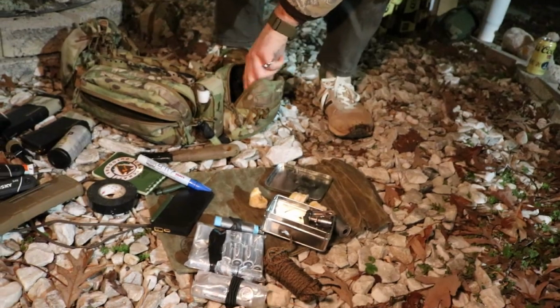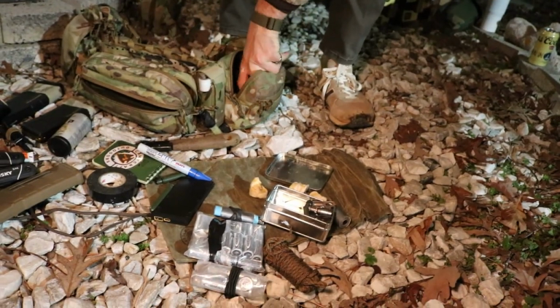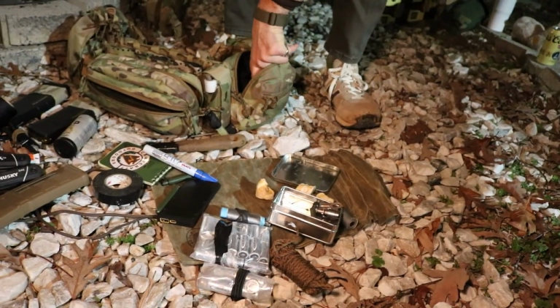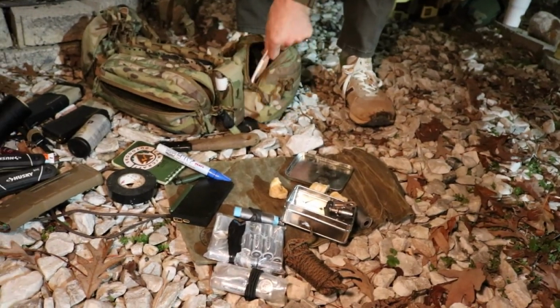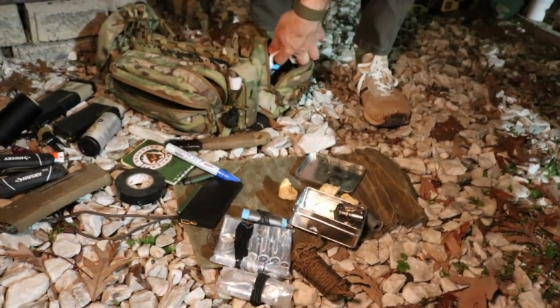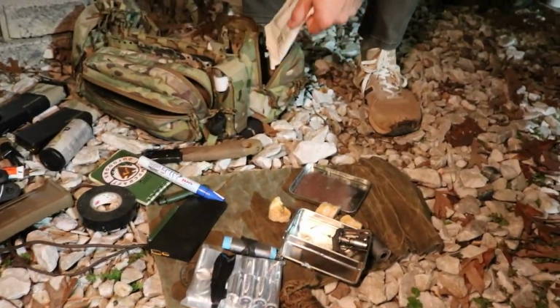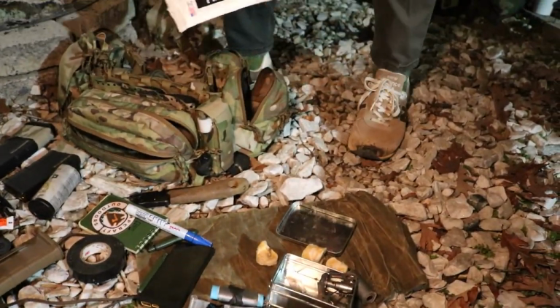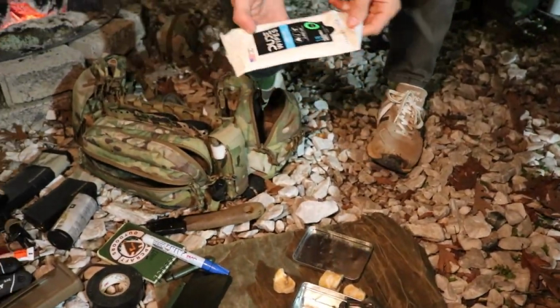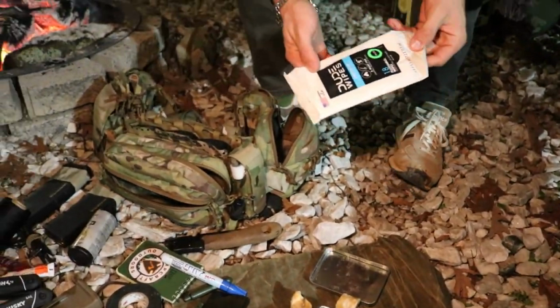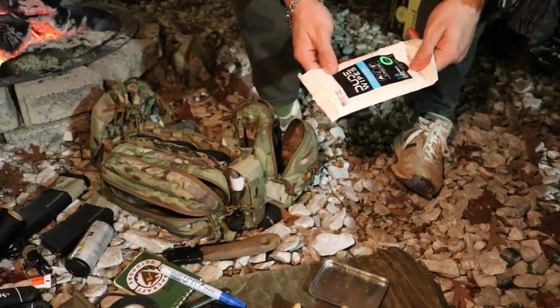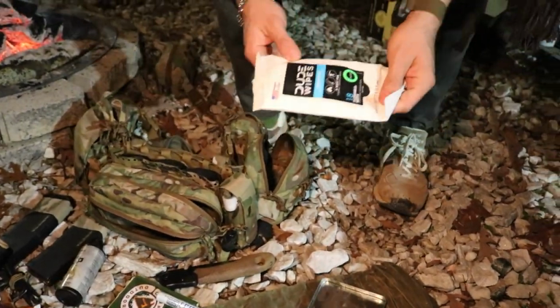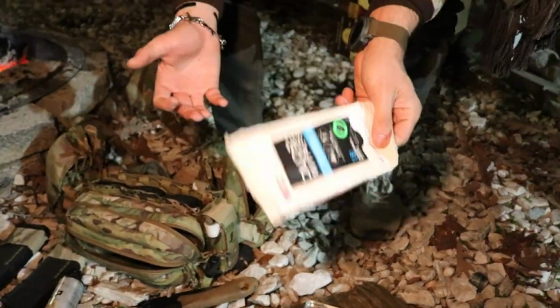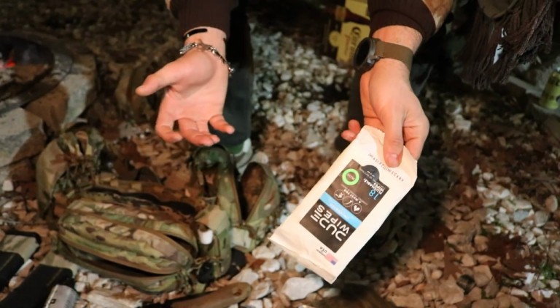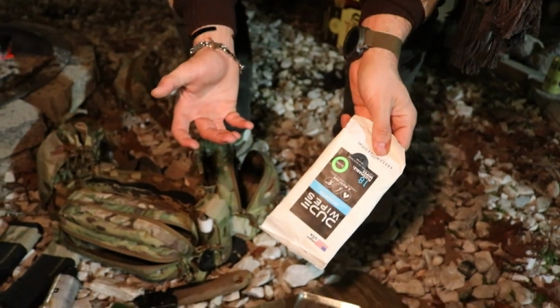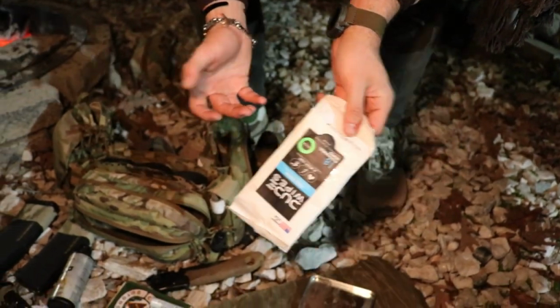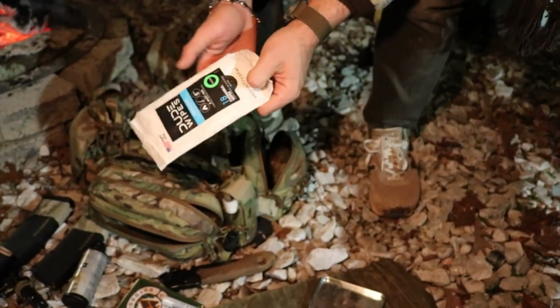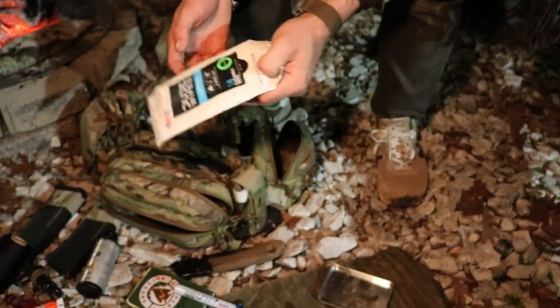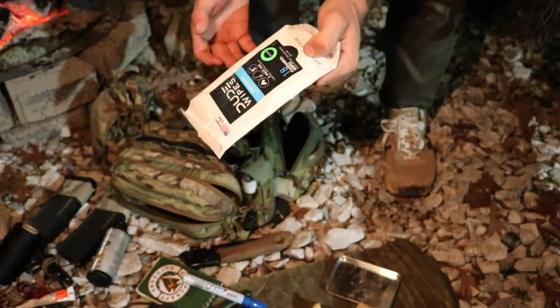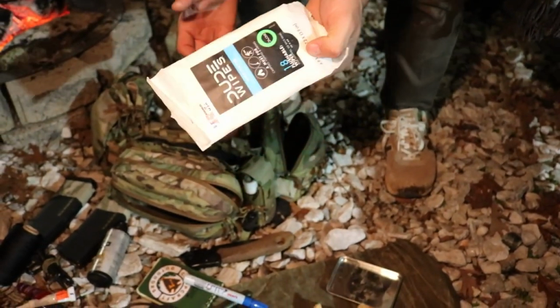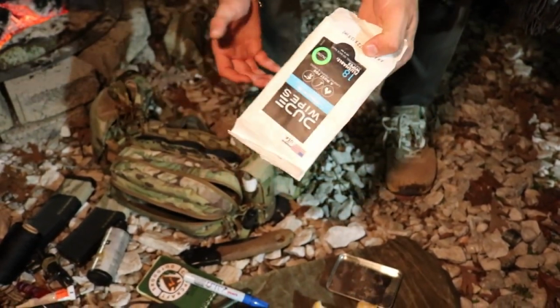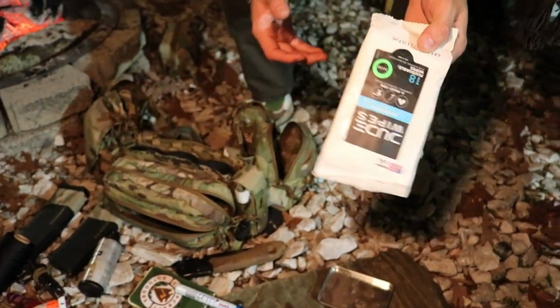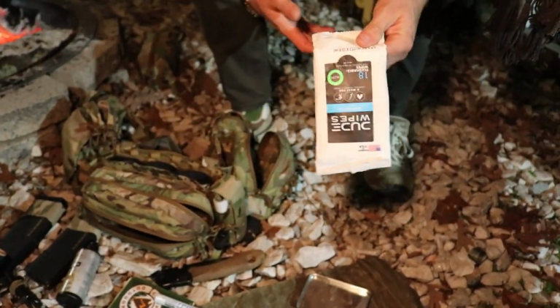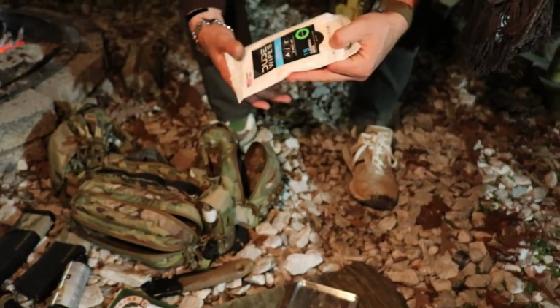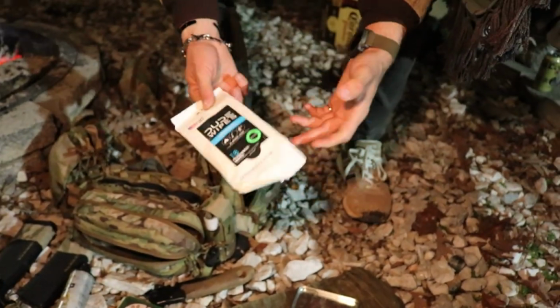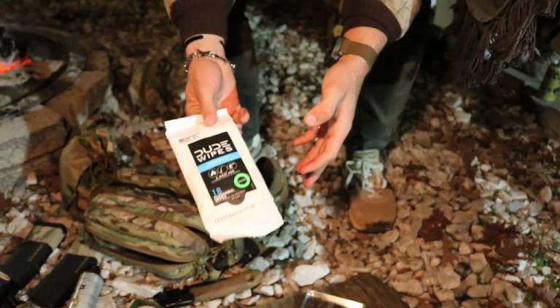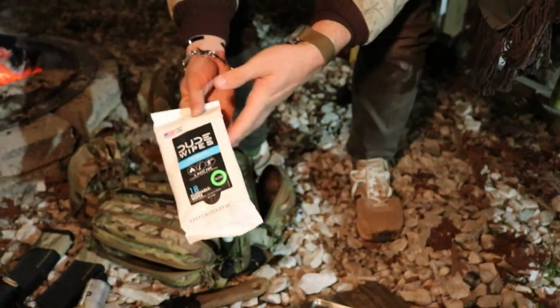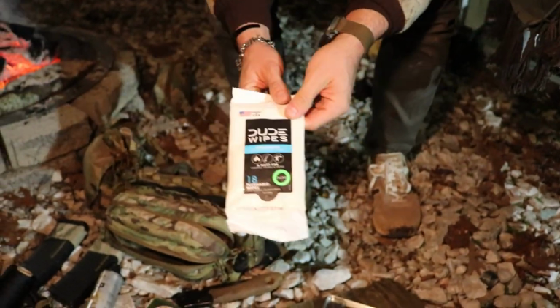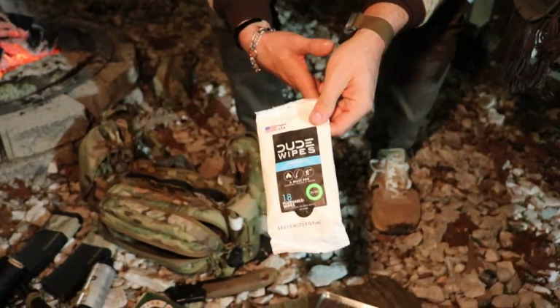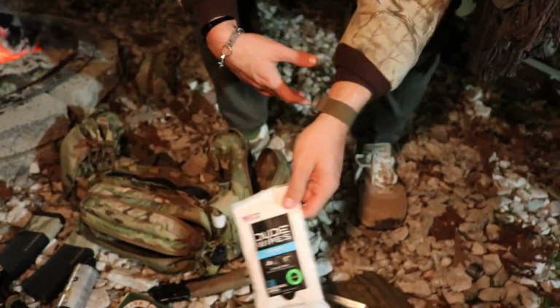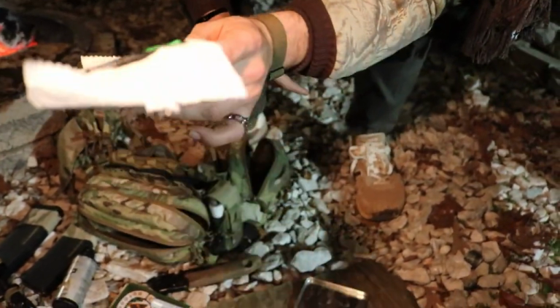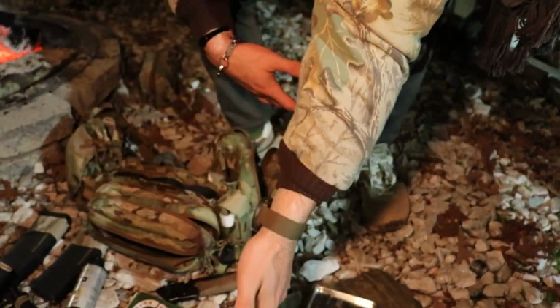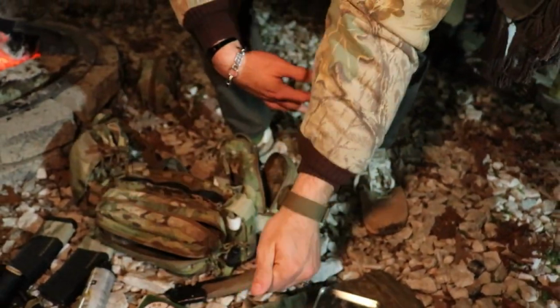Got some dude wipes — hygiene matters. The Goon Crew supports good hygiene. Wipe your ass, wash your hands — that's all I really got to say about that.